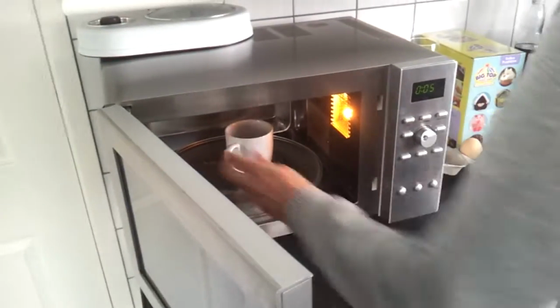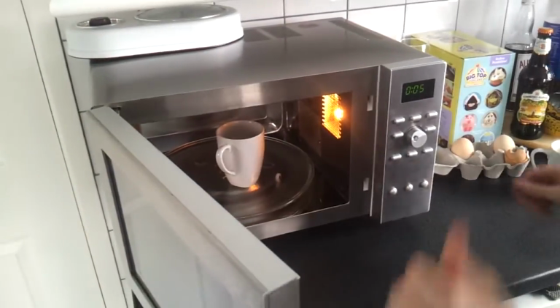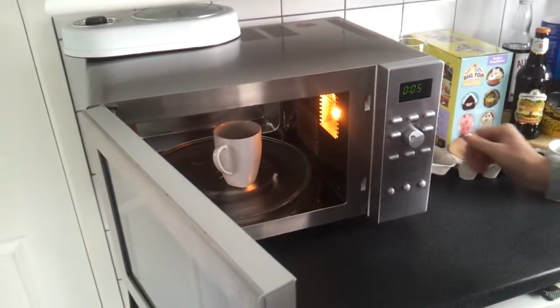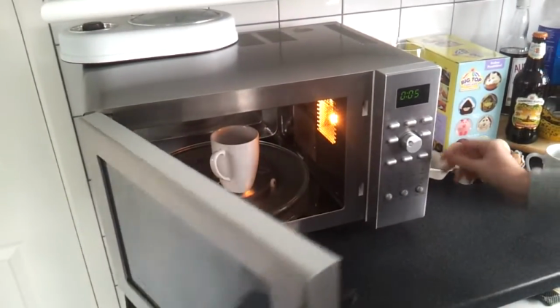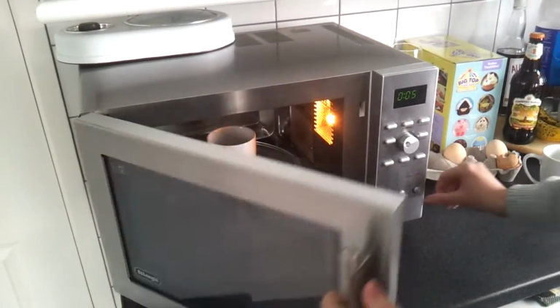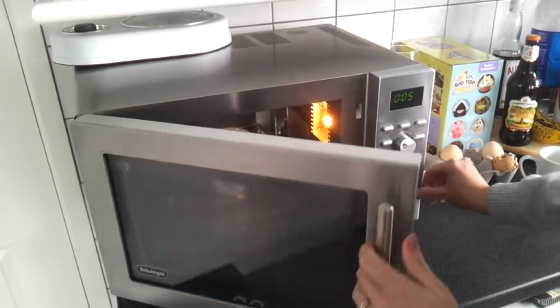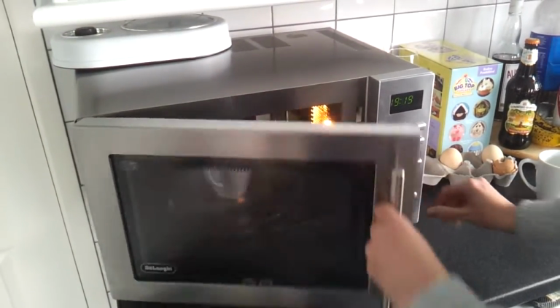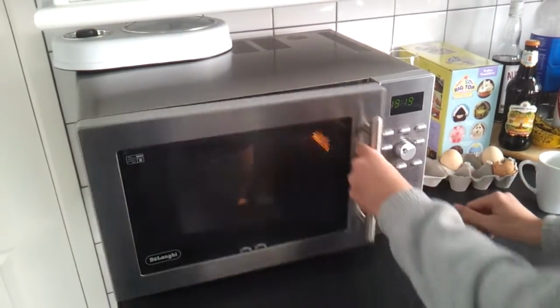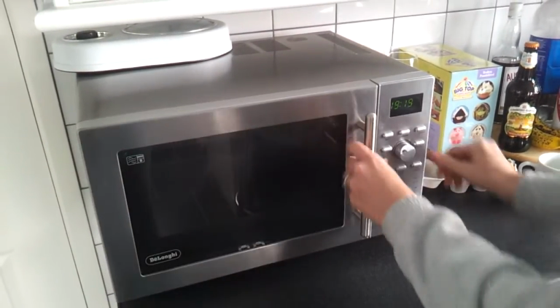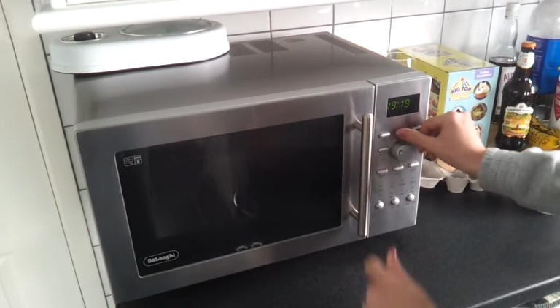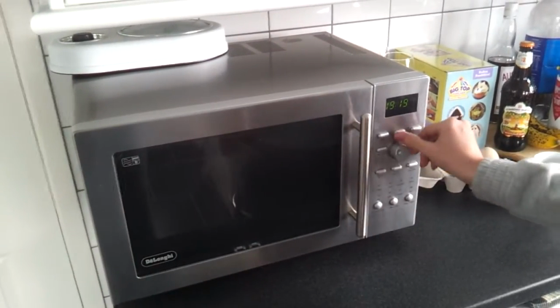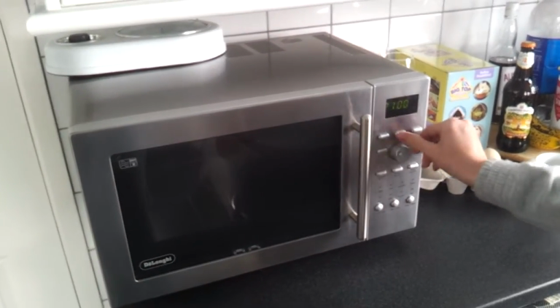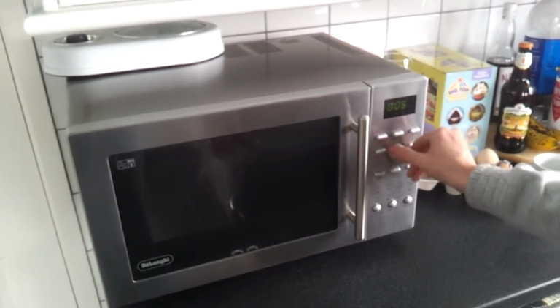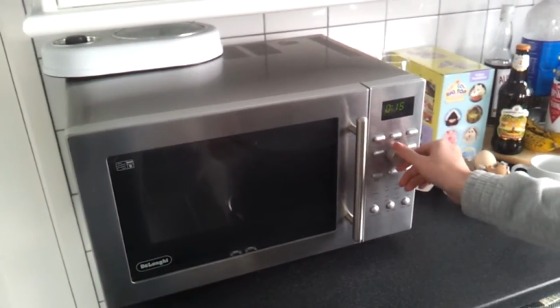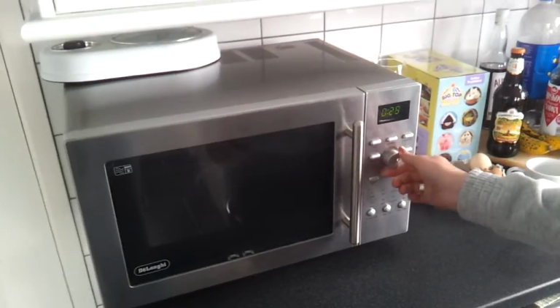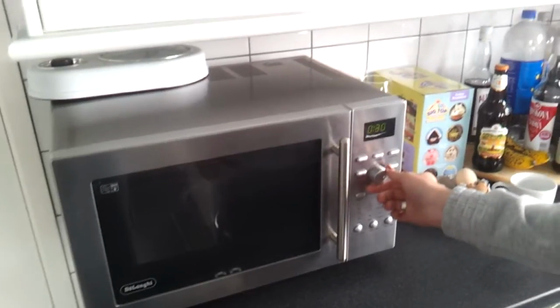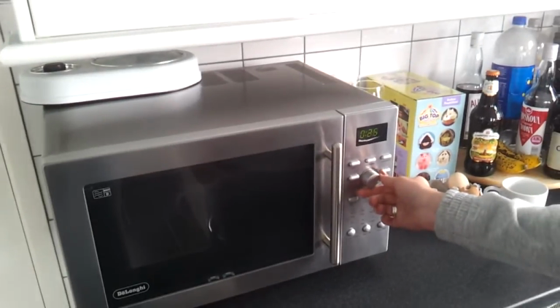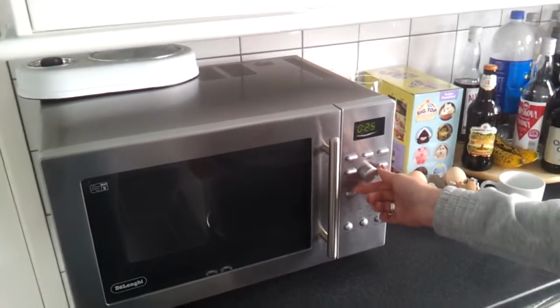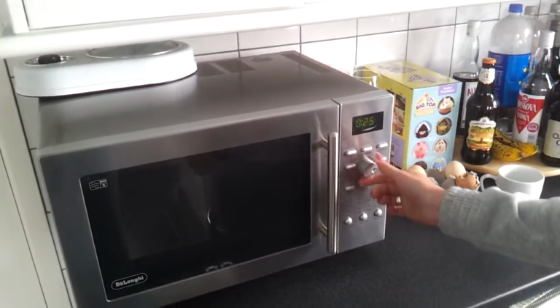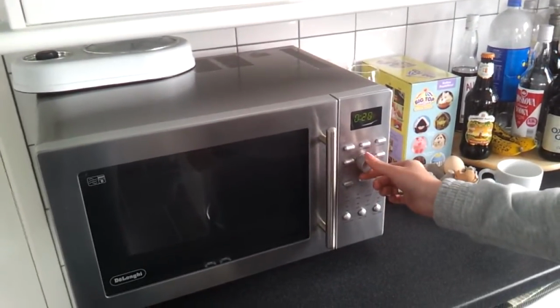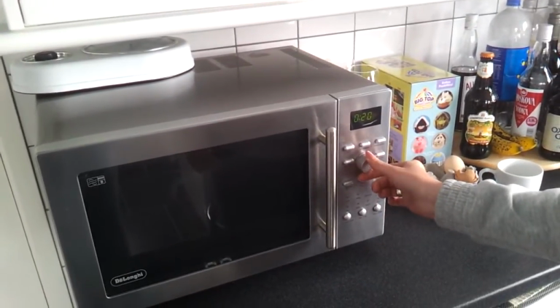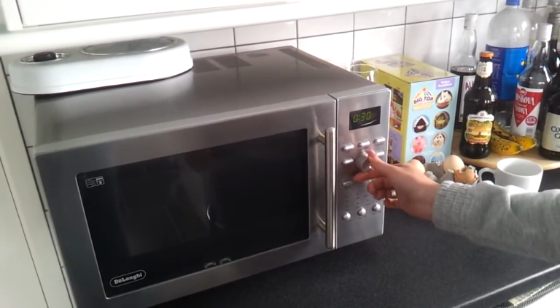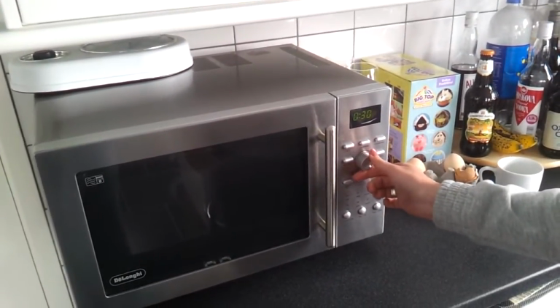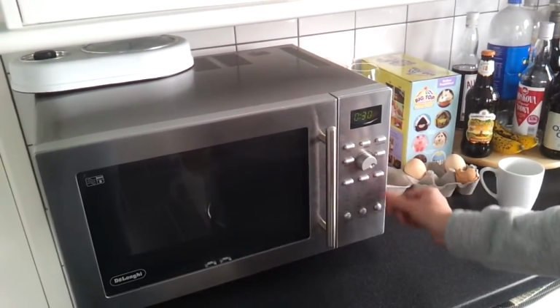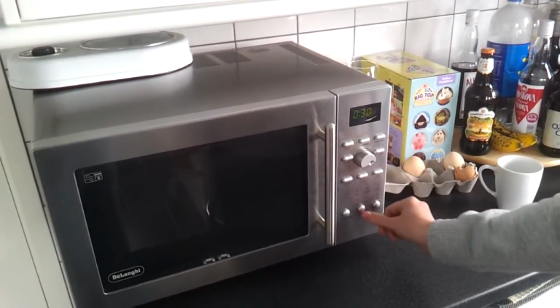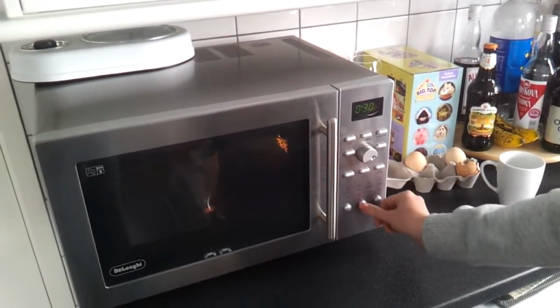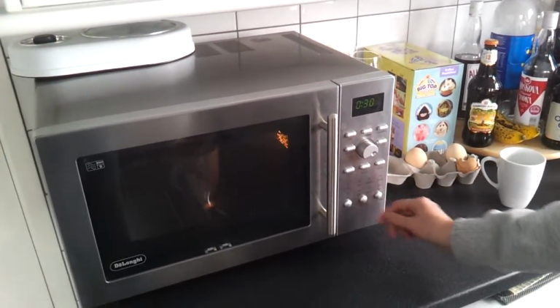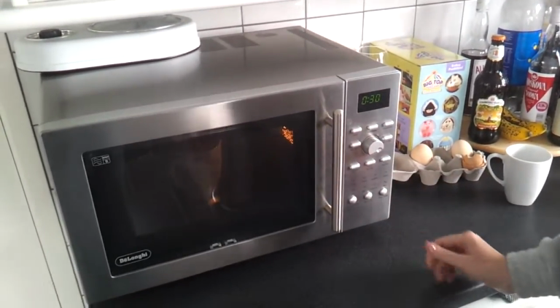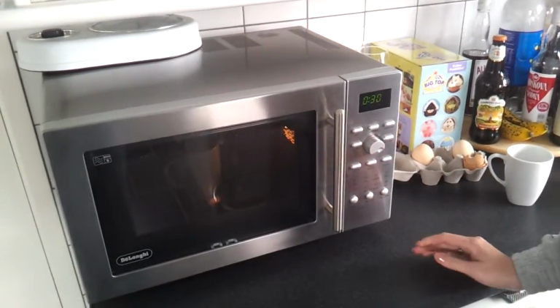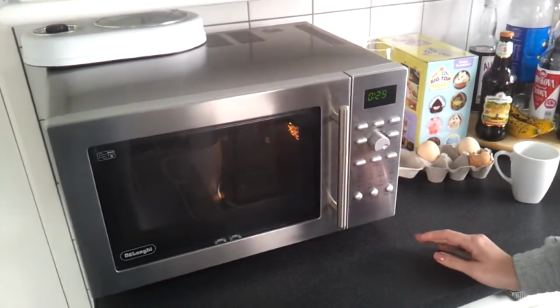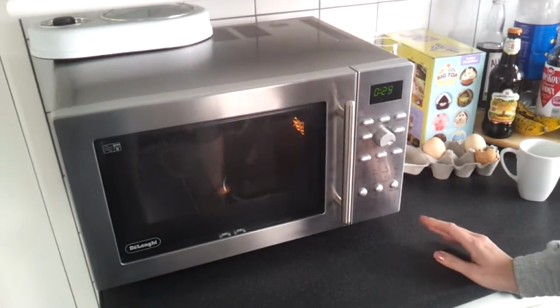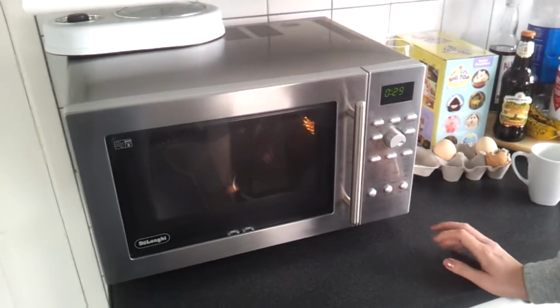Egg goes in, put it on for around 30 seconds.